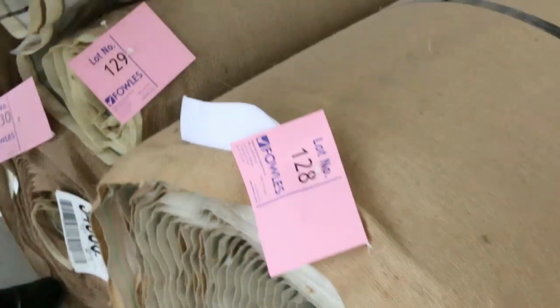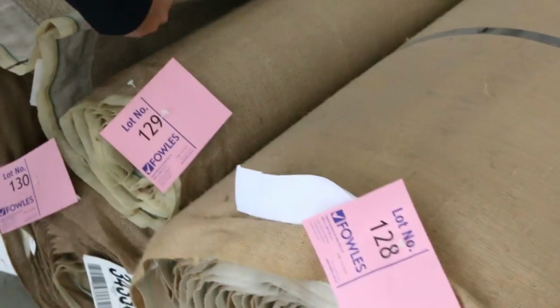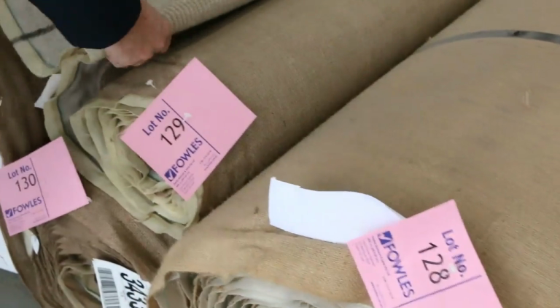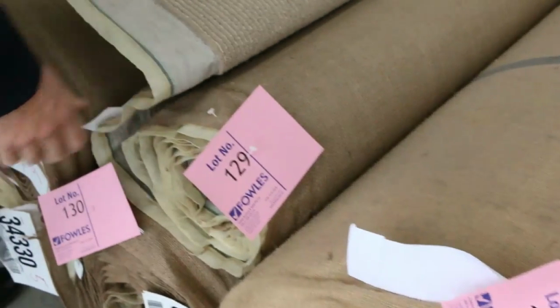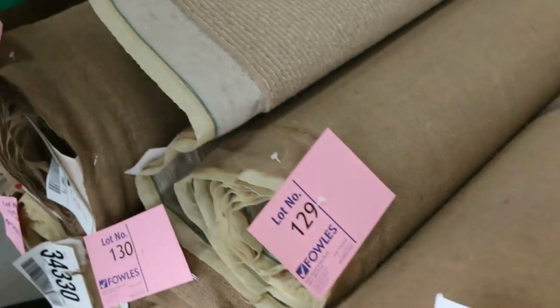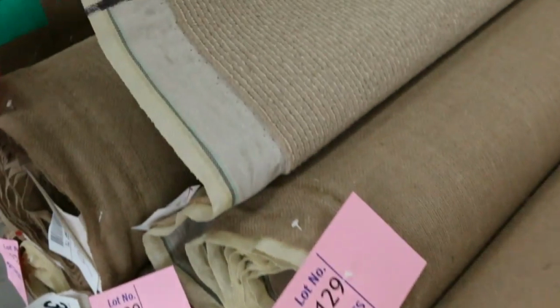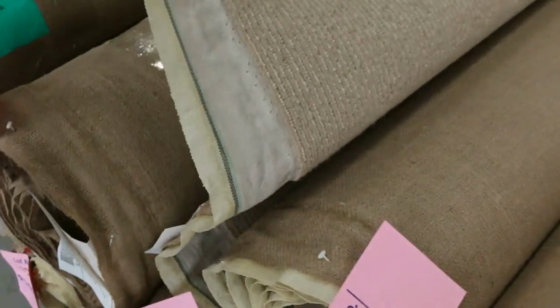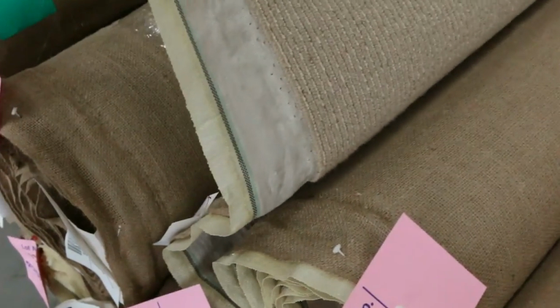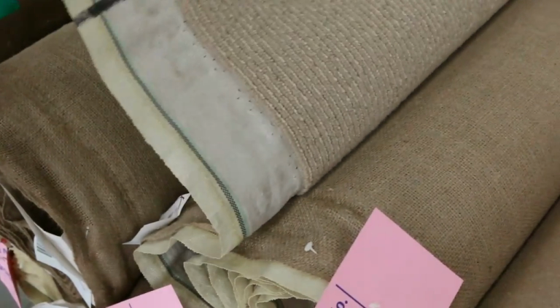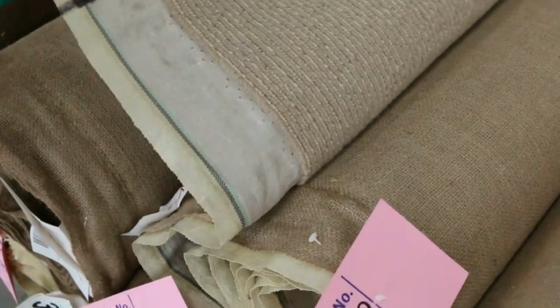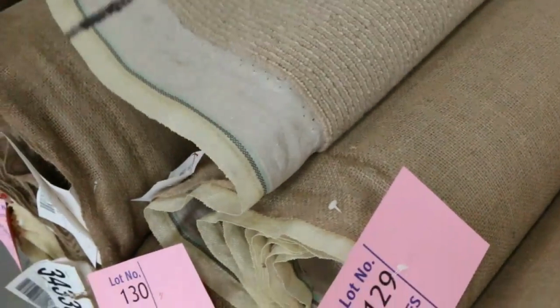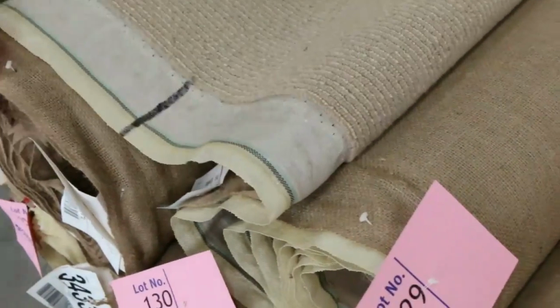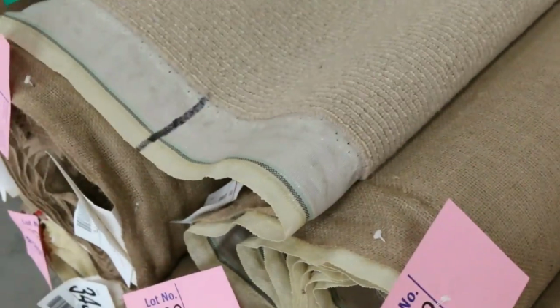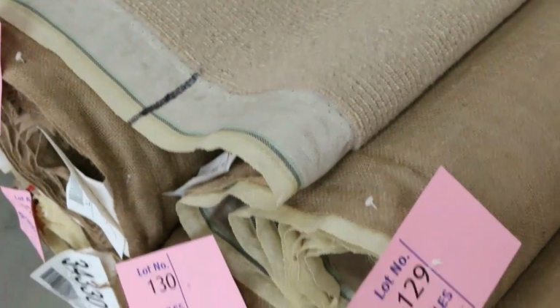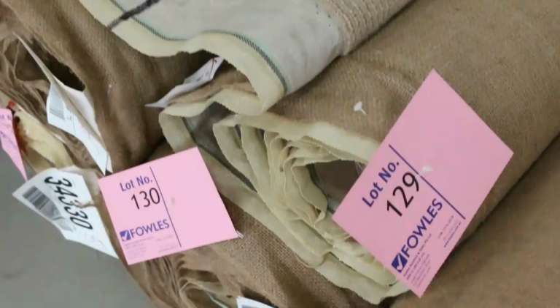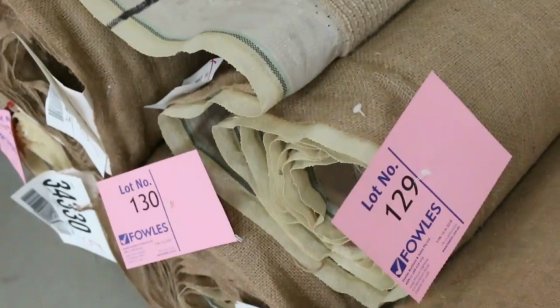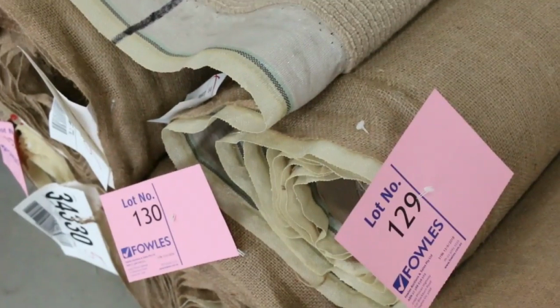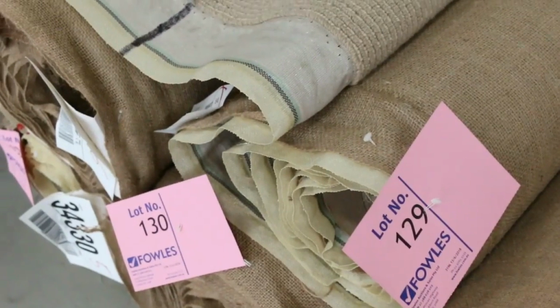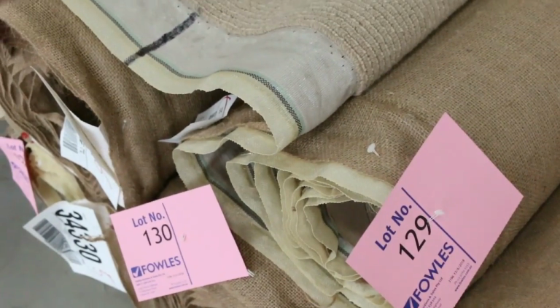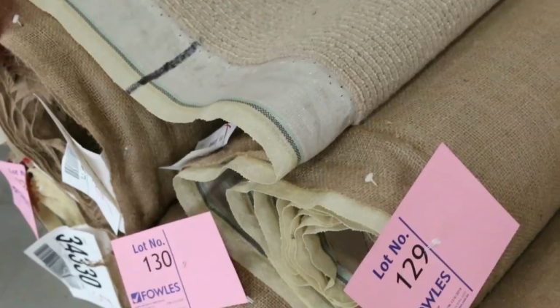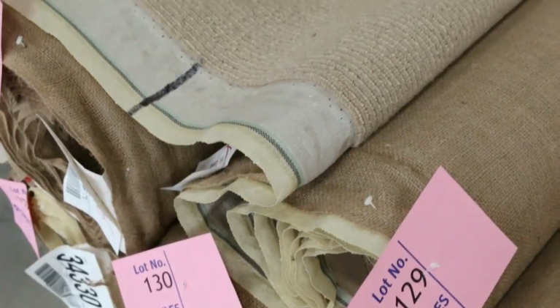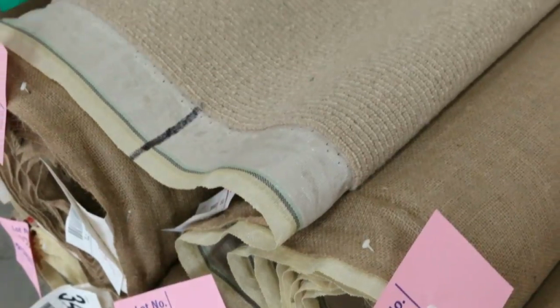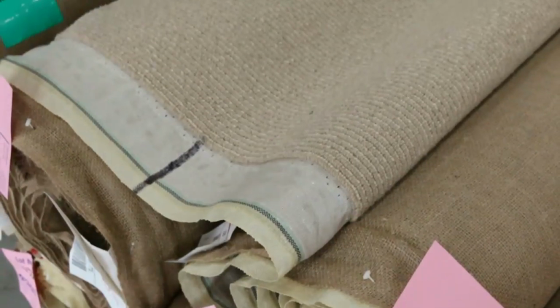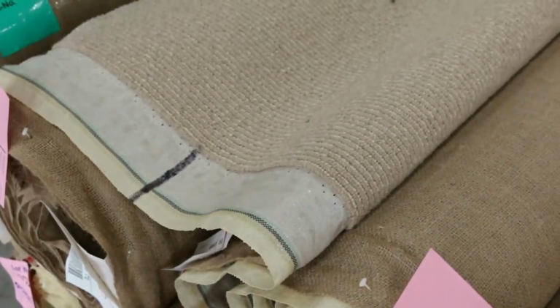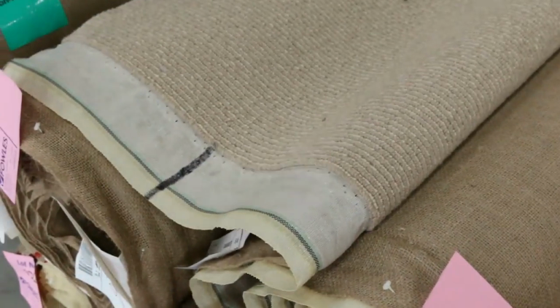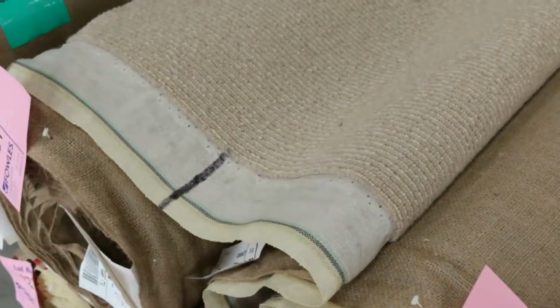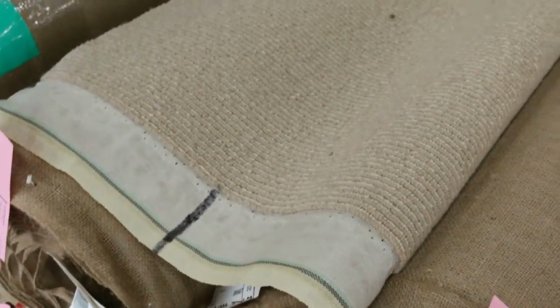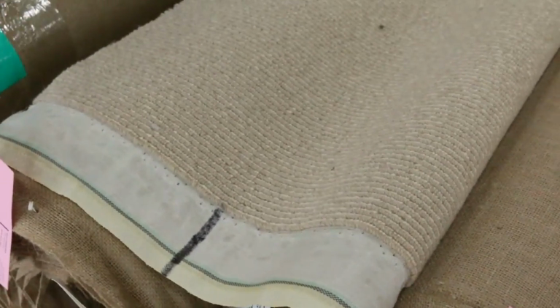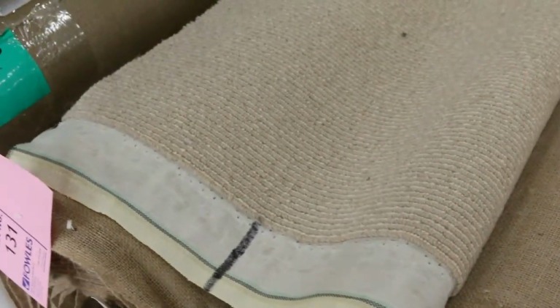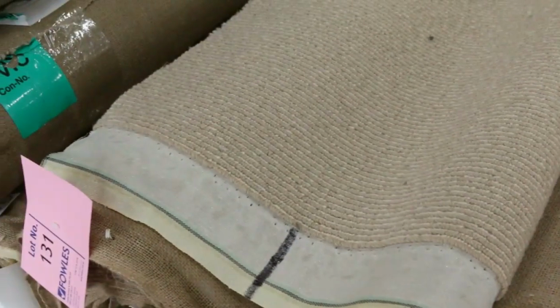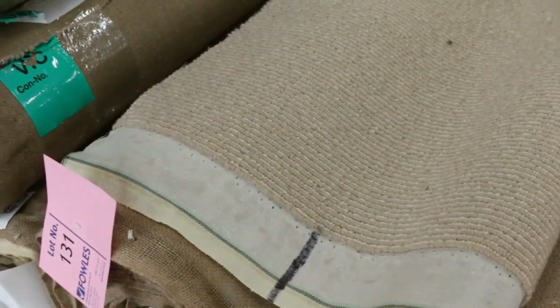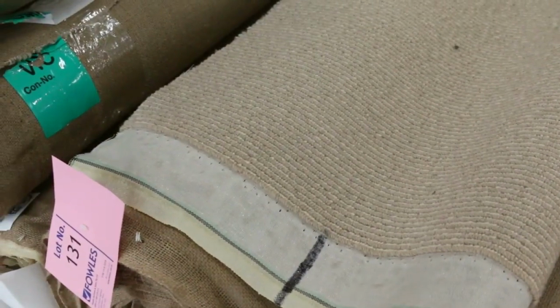Some nice sisal carpet there — pure wool sisal. There's quite a few of those, looks like about three or four rolls there of pure wool sisal that we can put together, and that'll give you good meterage.